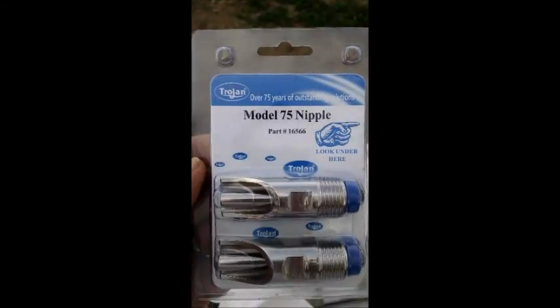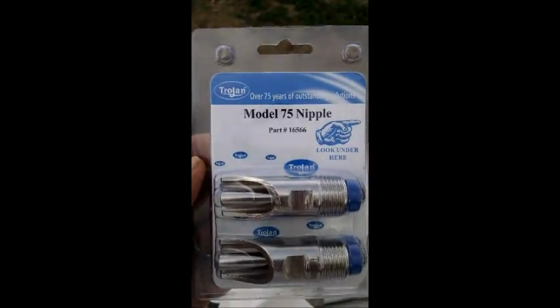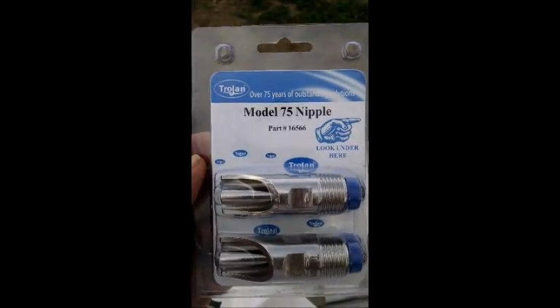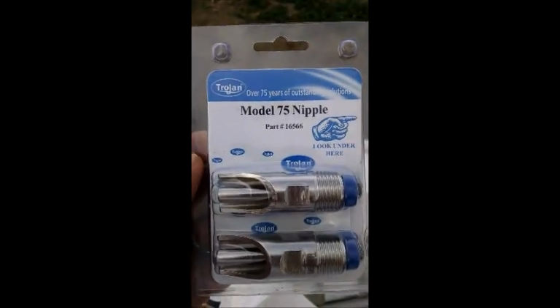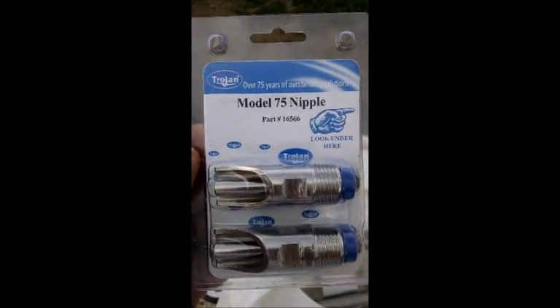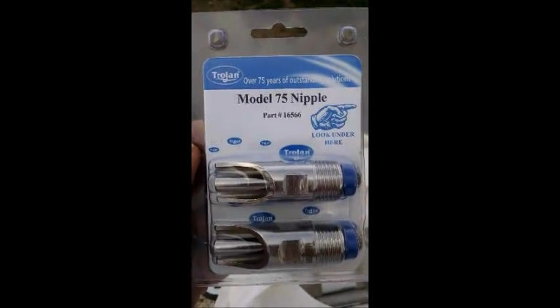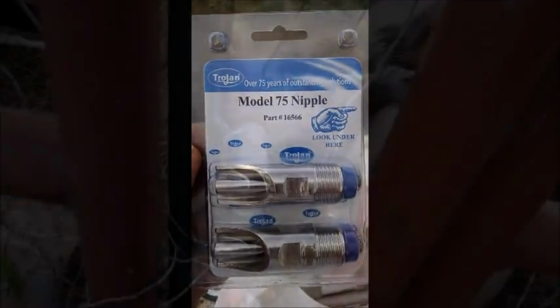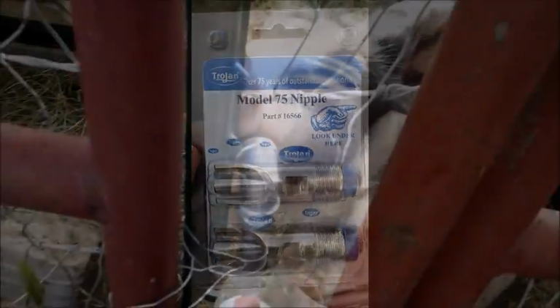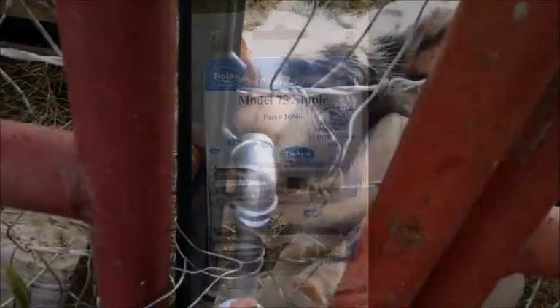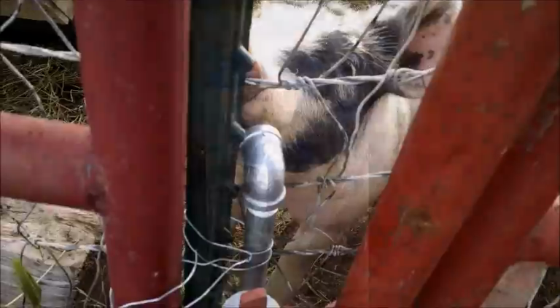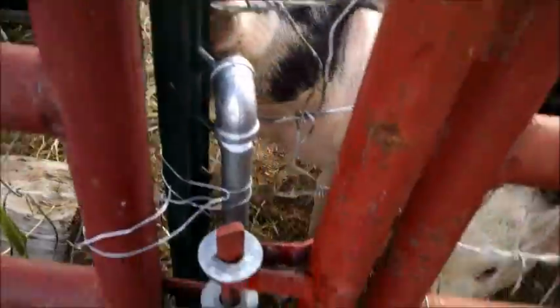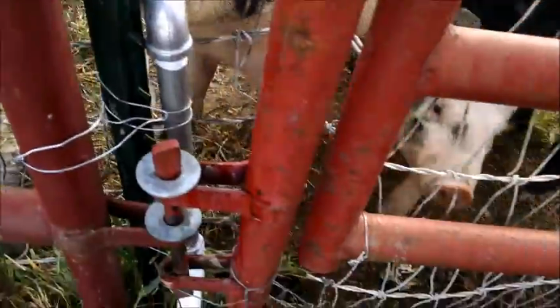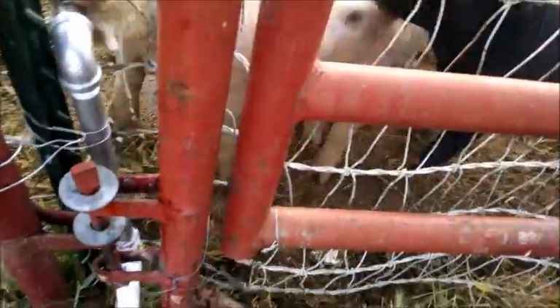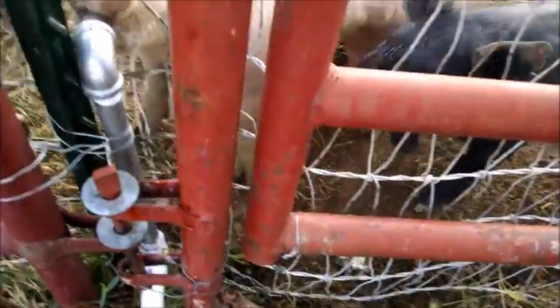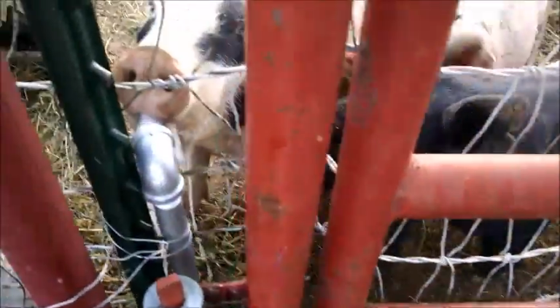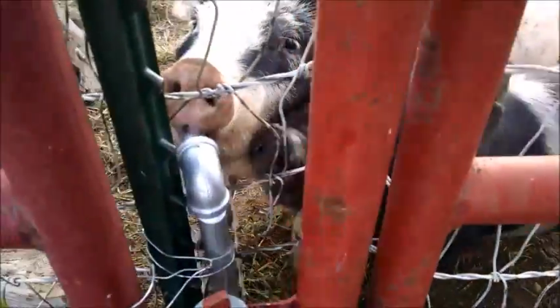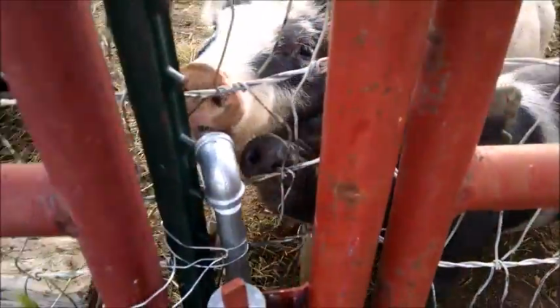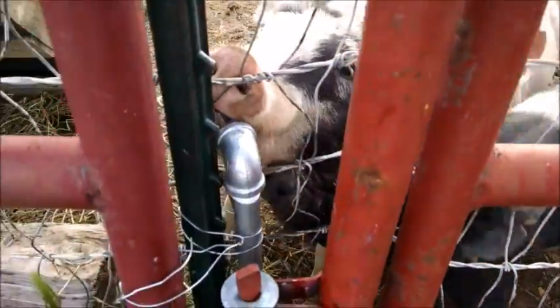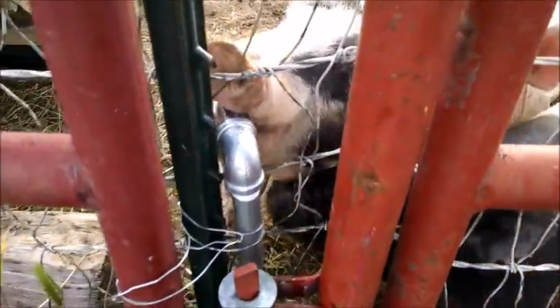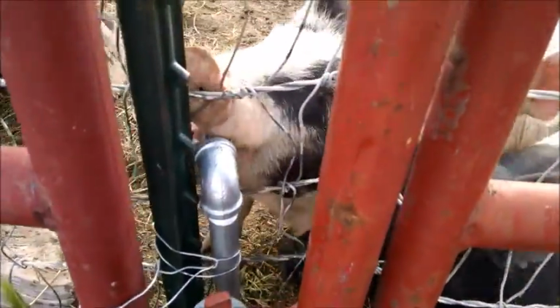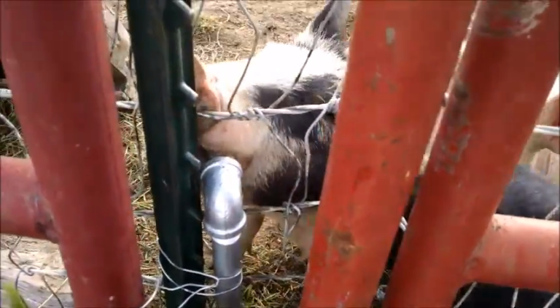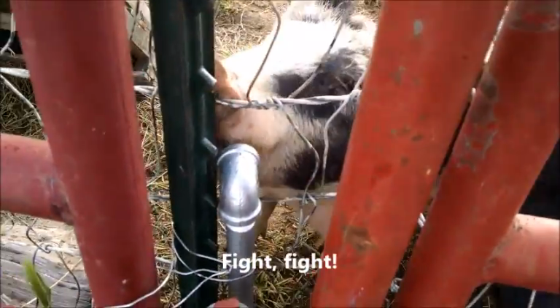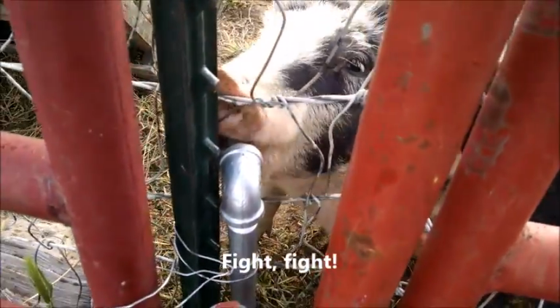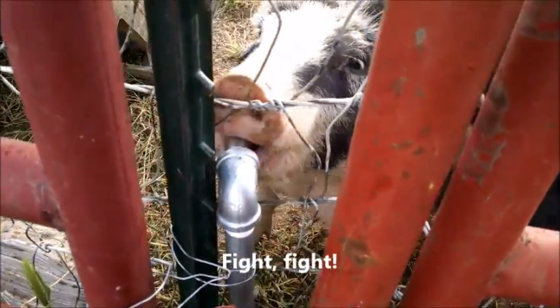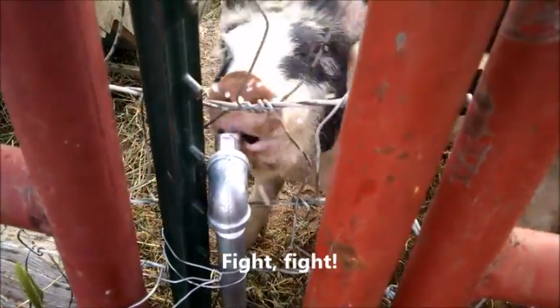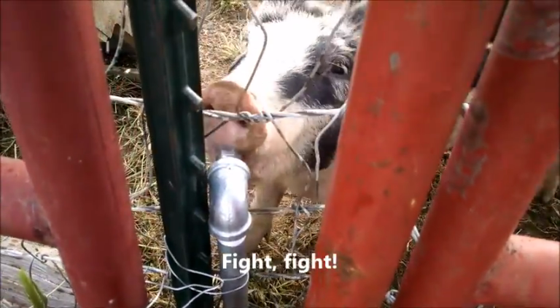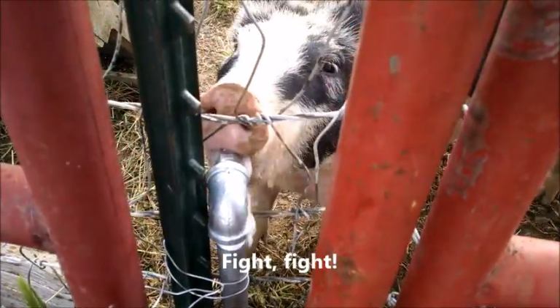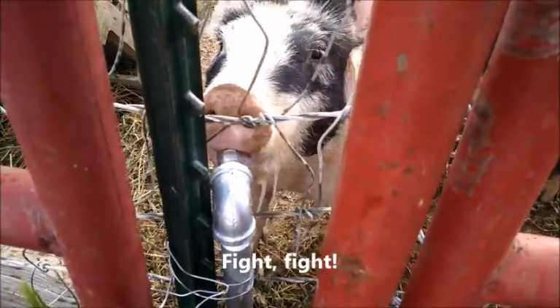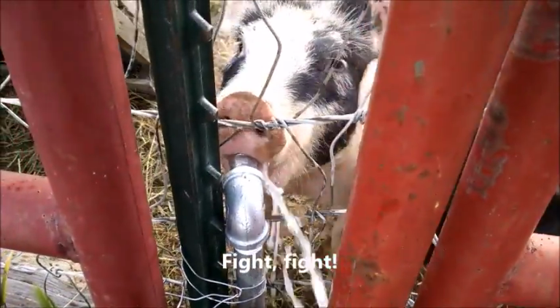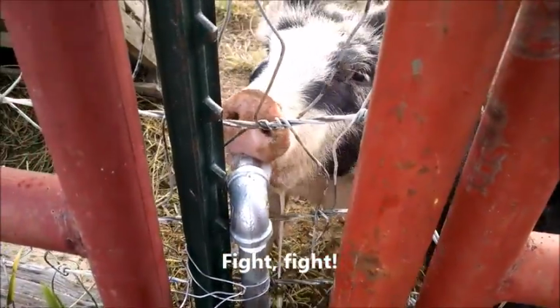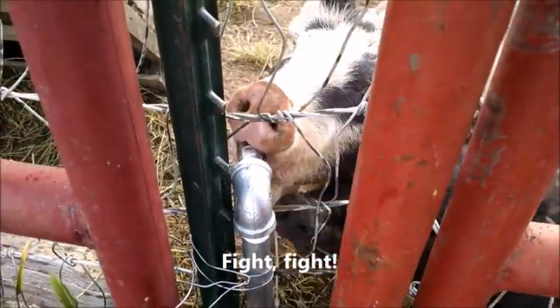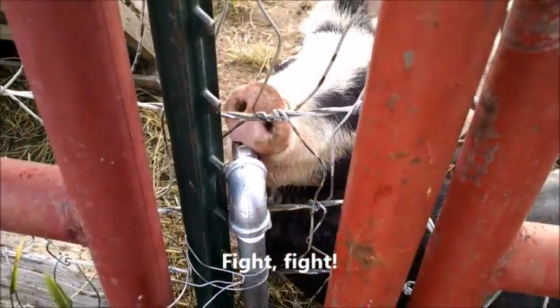Here are the nipples we used. I think they're thirsty.